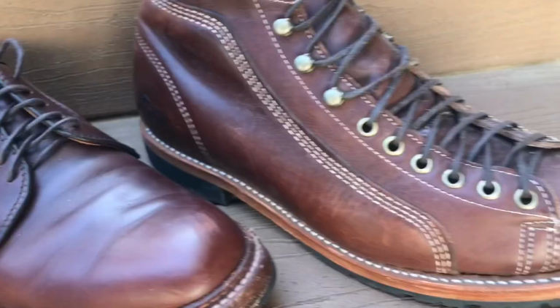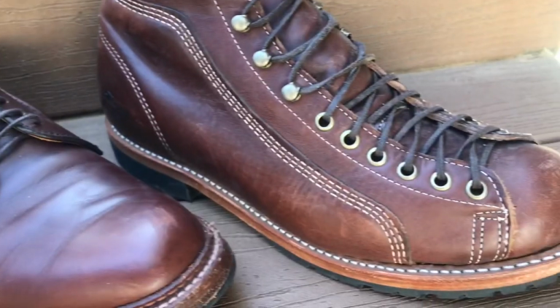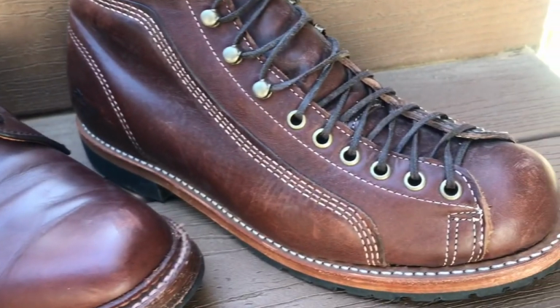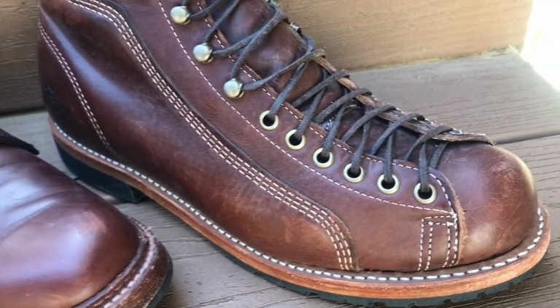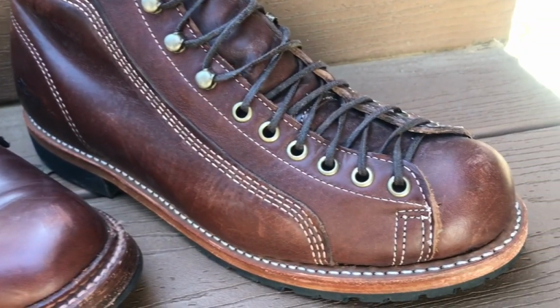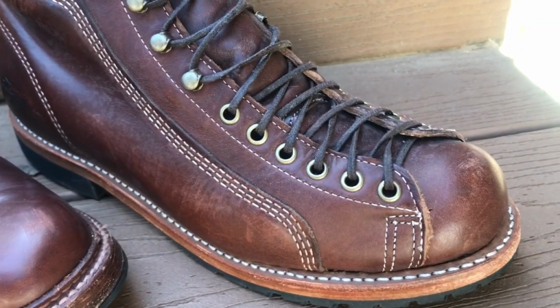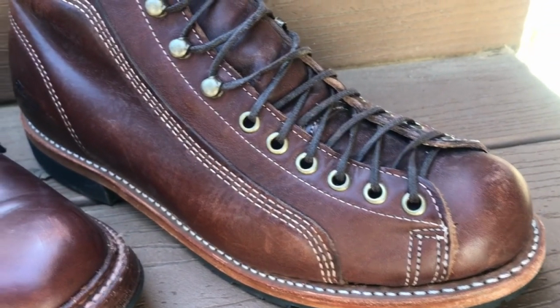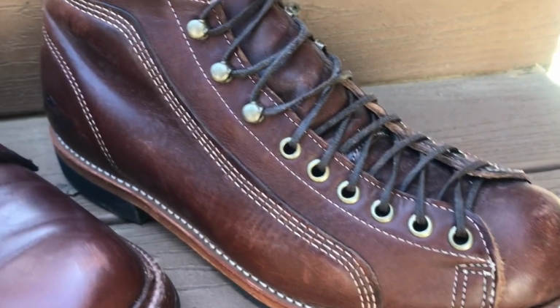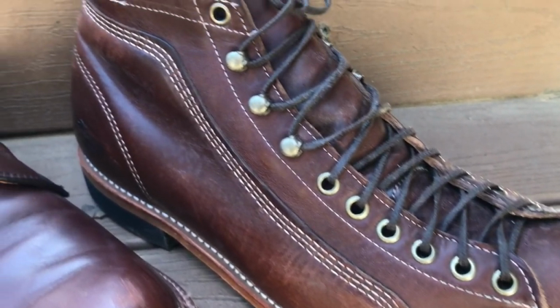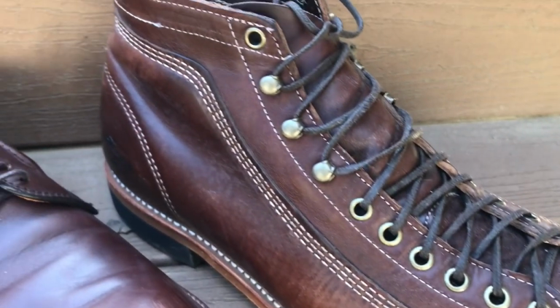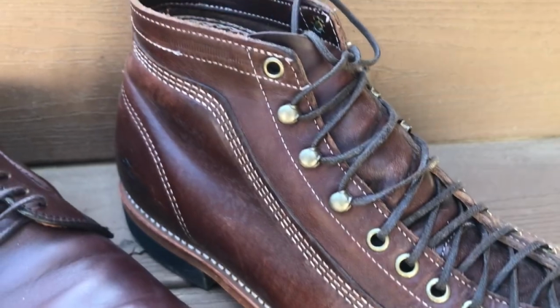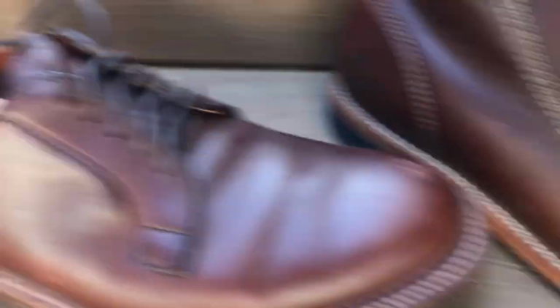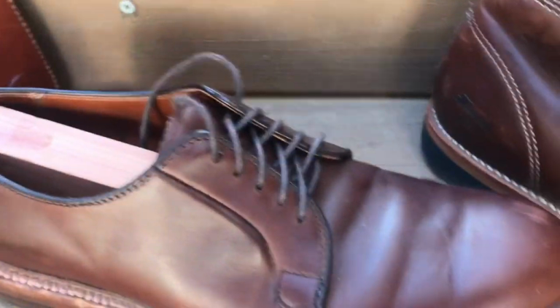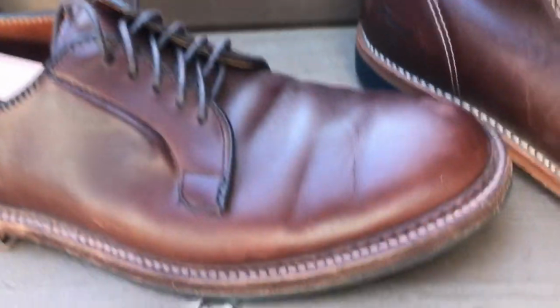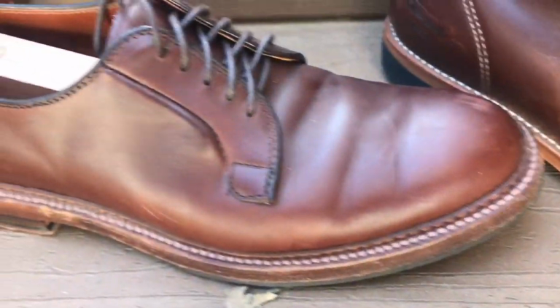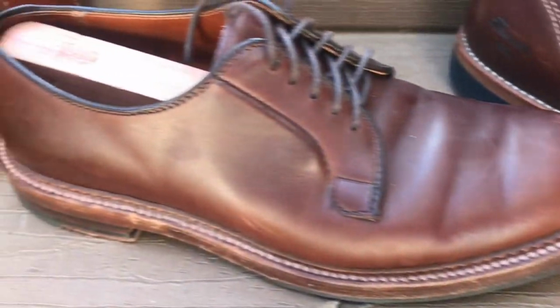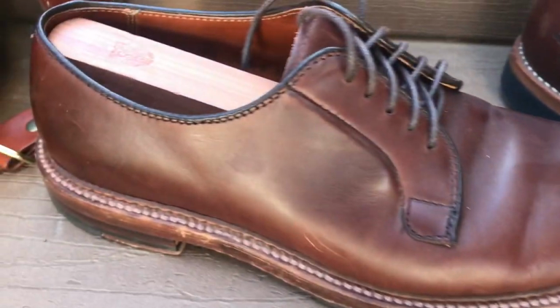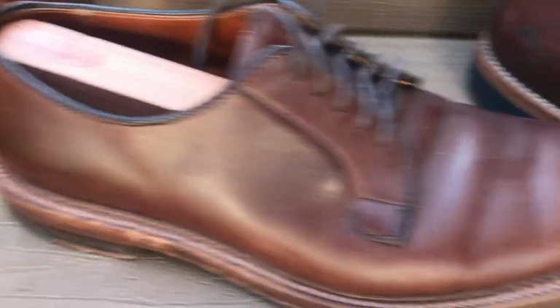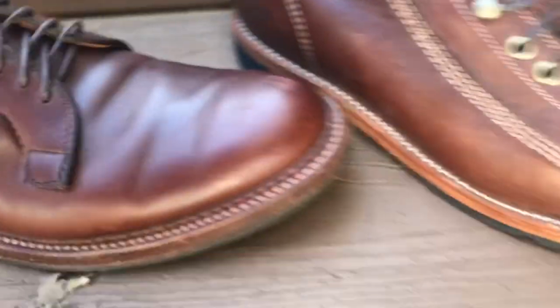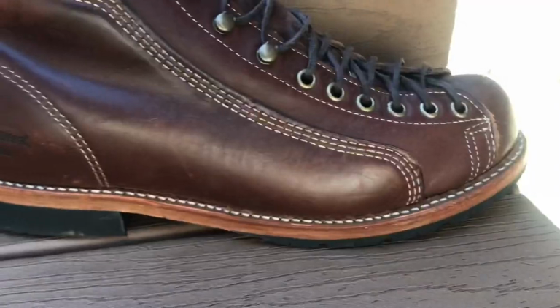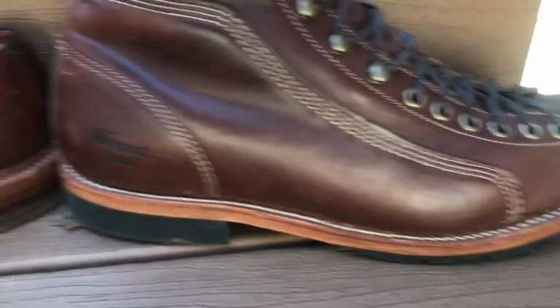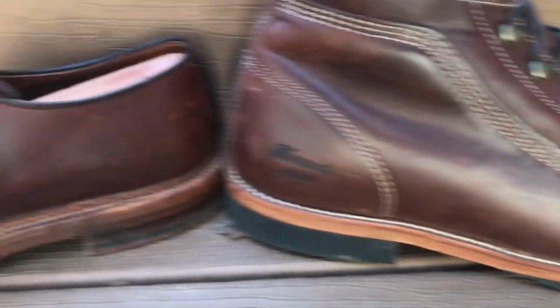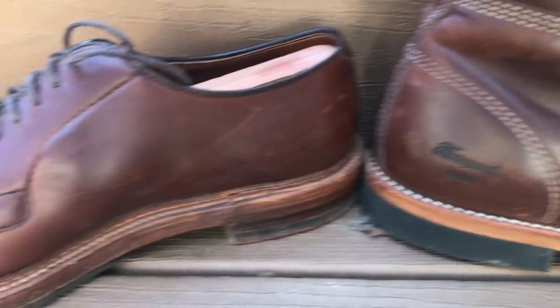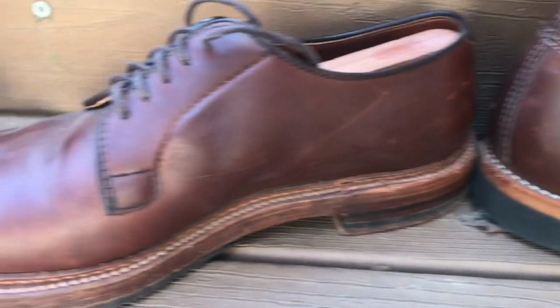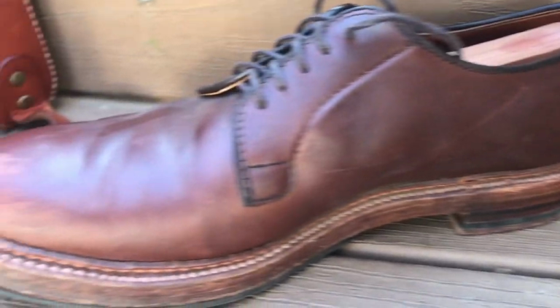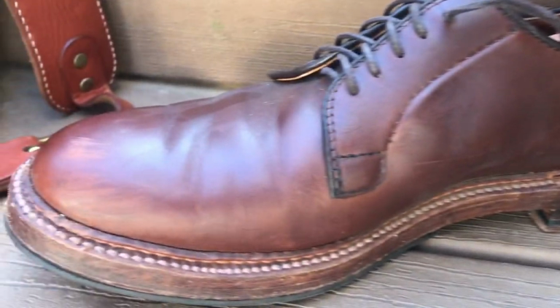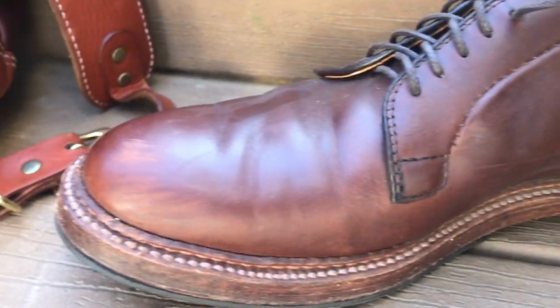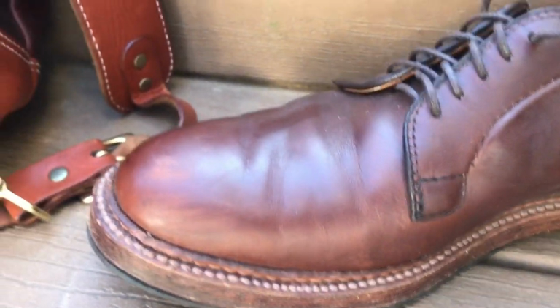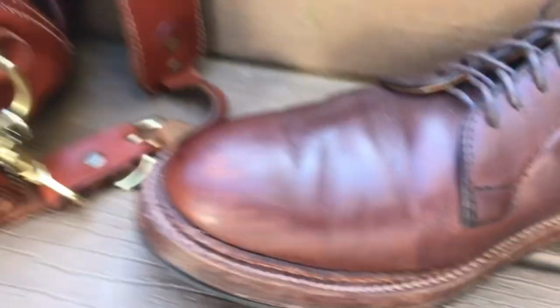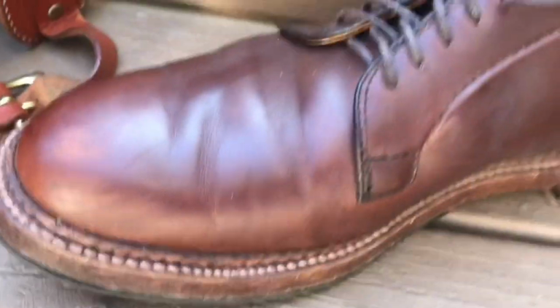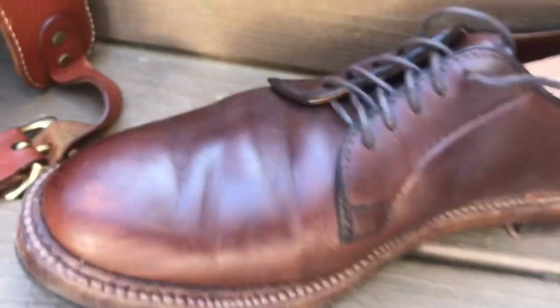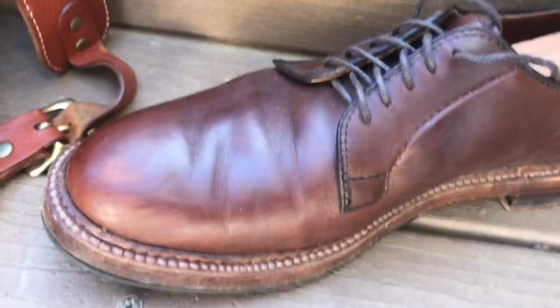The roofer boot — these are breaking in pretty wild too. I love these. The Alden Plaintoe Blucher — you don't get much more of a perfect shoe than that. I'd say that these are pretty comparable, these shades of Chrome XL.